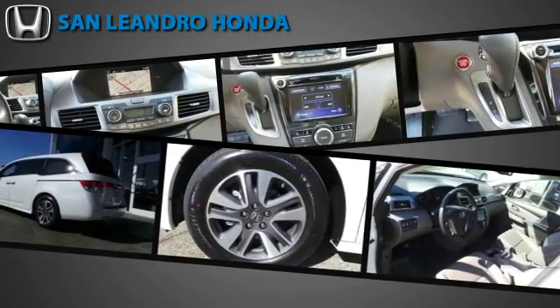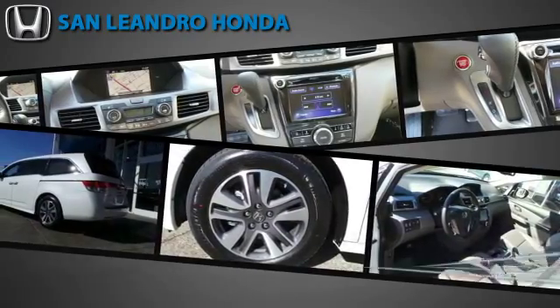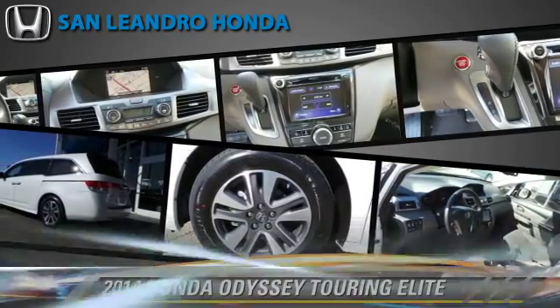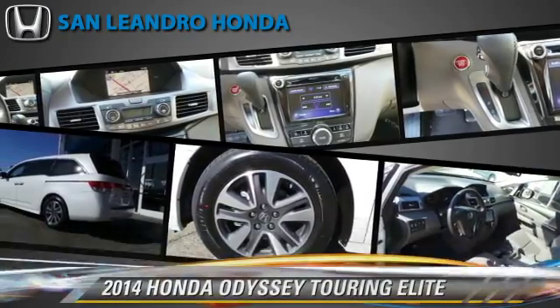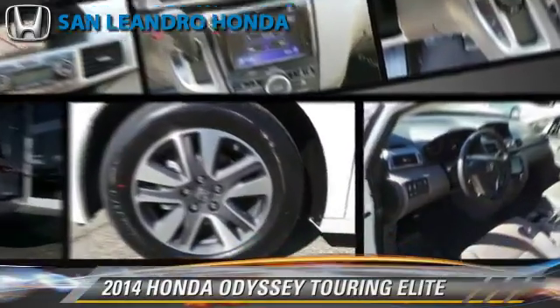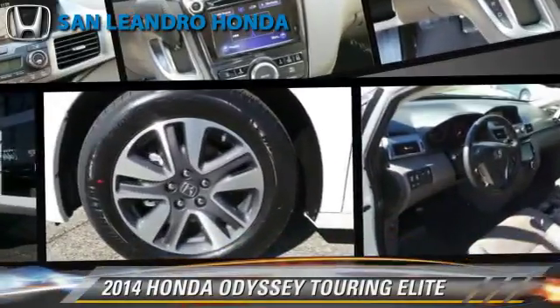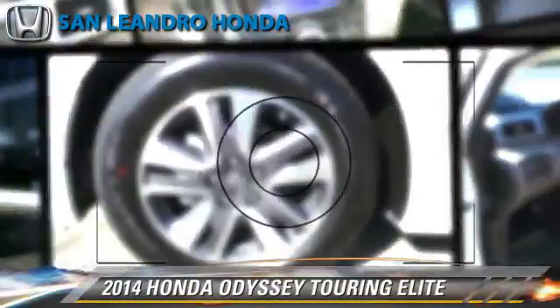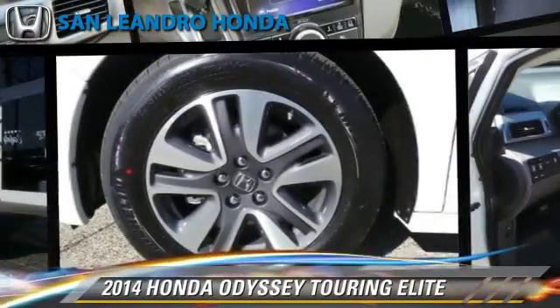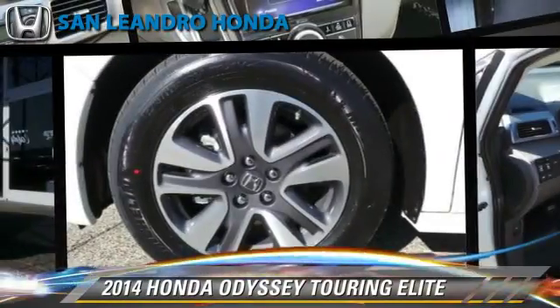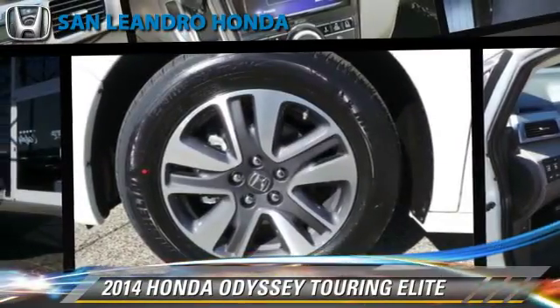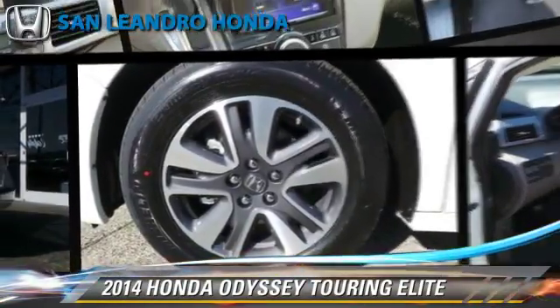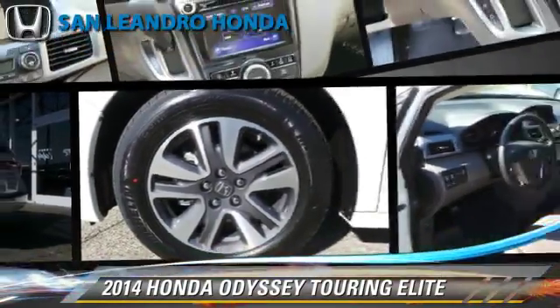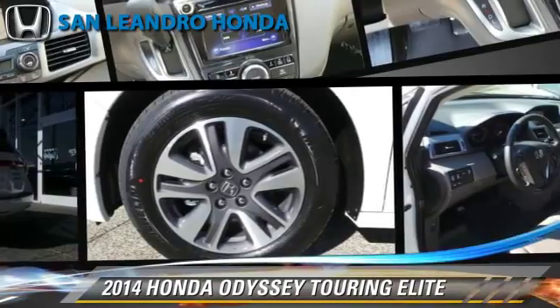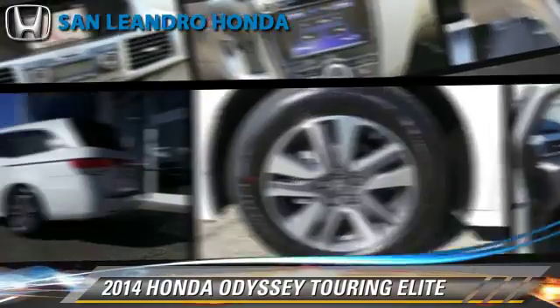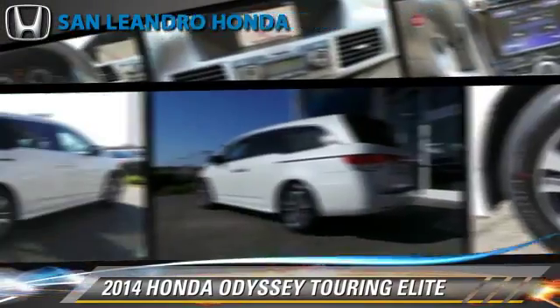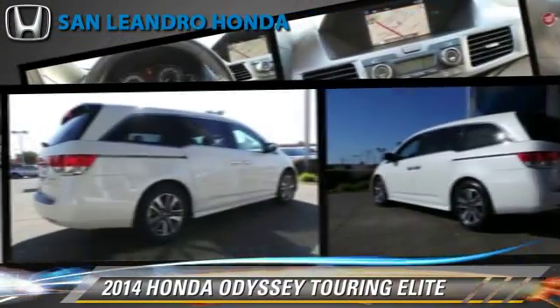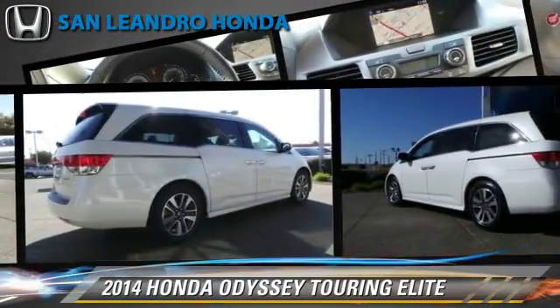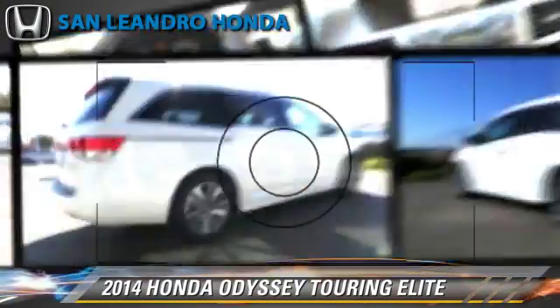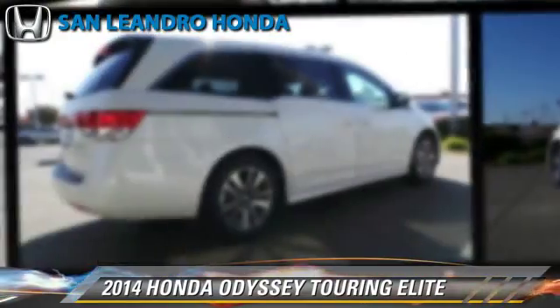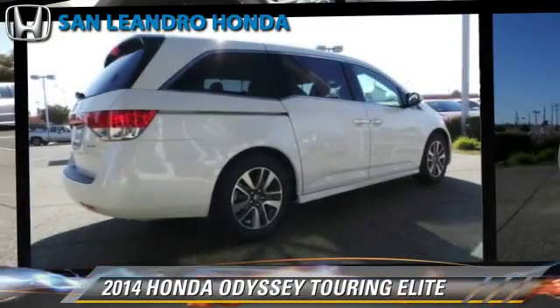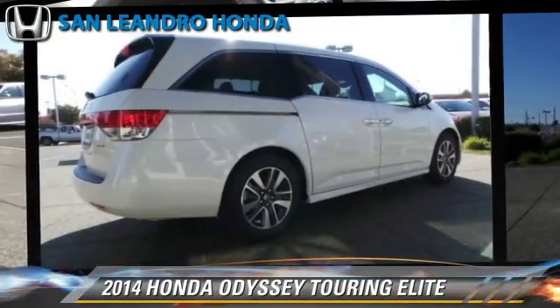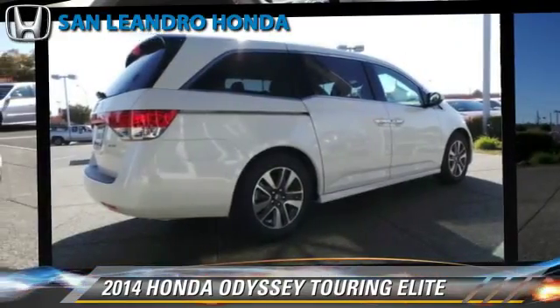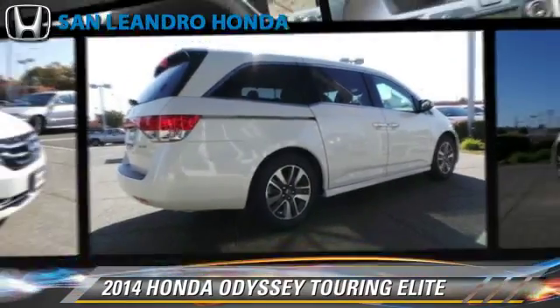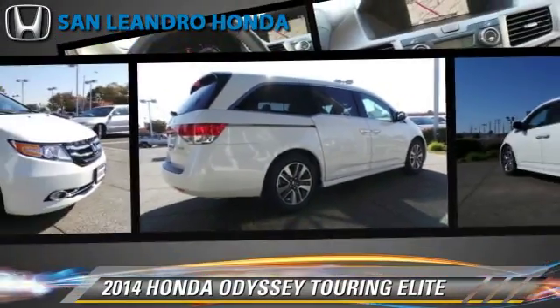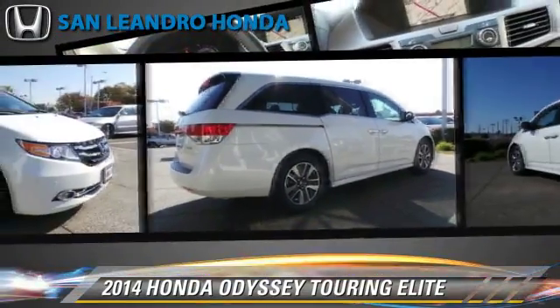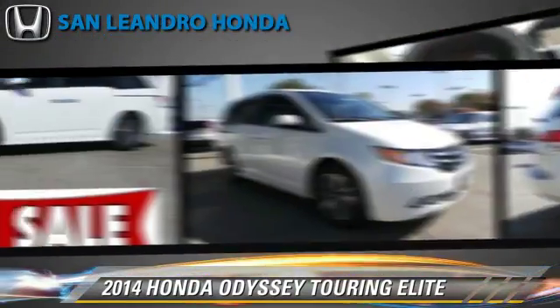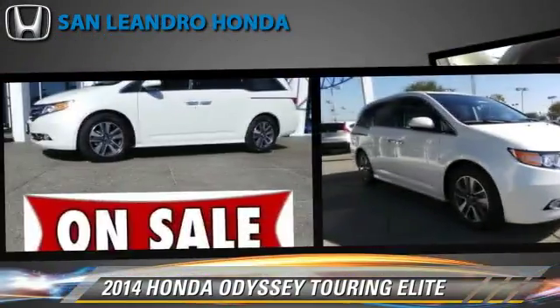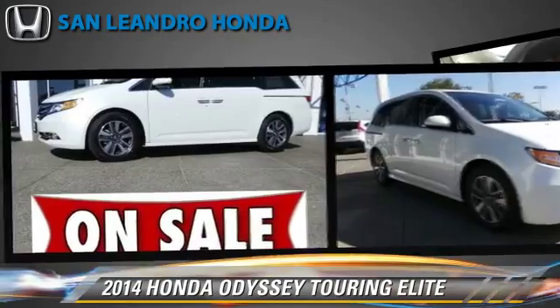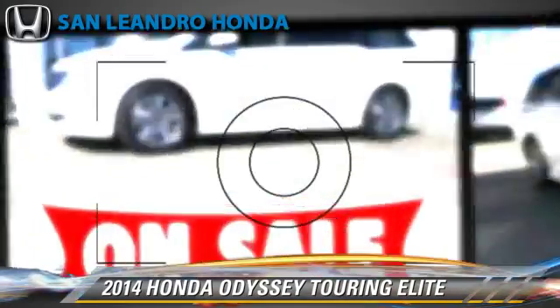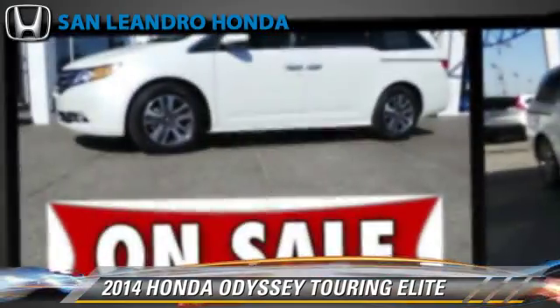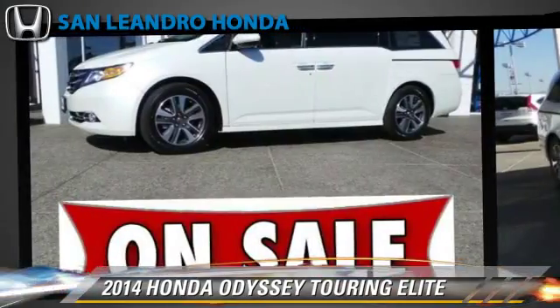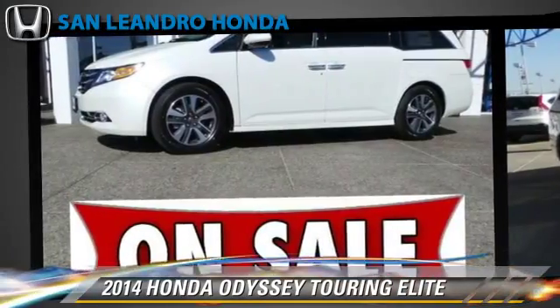The 2014 Honda Odyssey Touring, powered by a 3.5-liter V6 engine with a 6-speed automatic transmission.